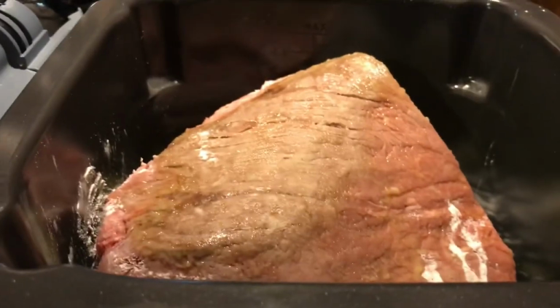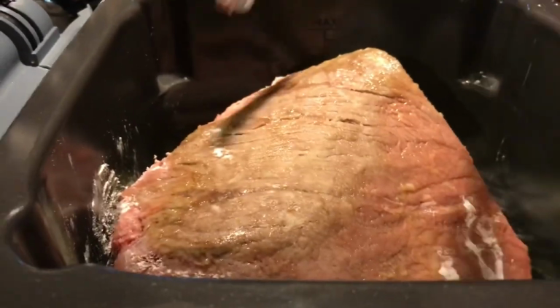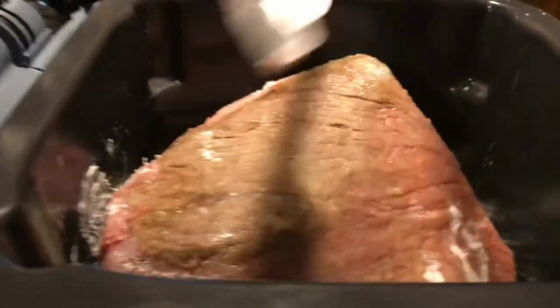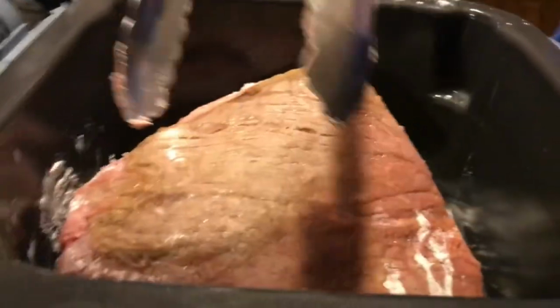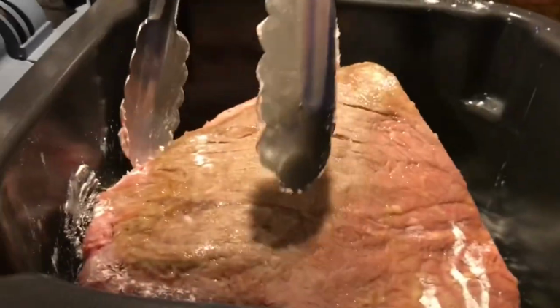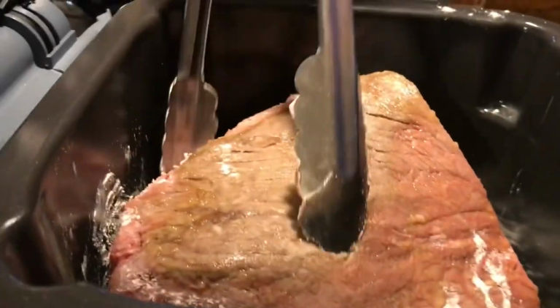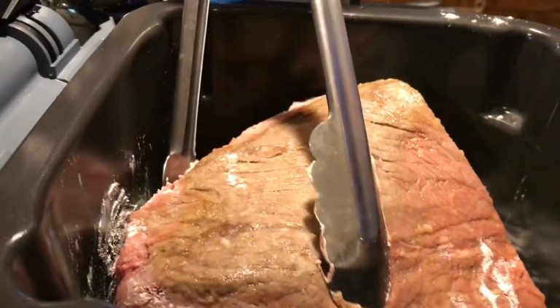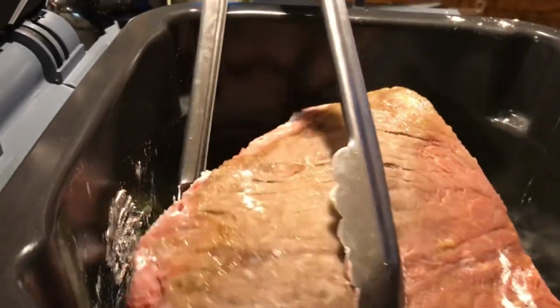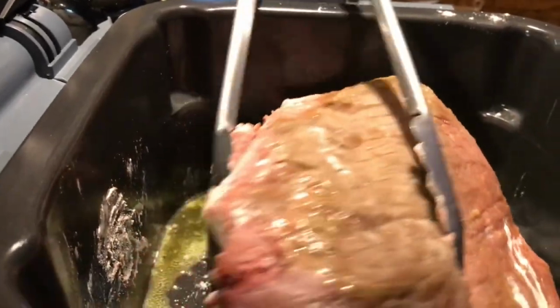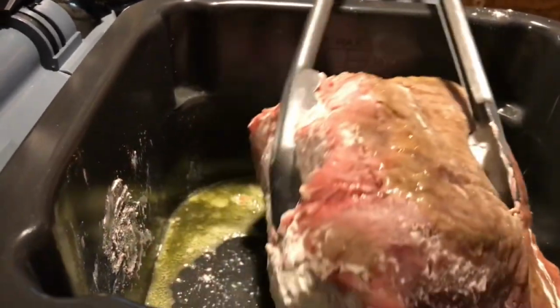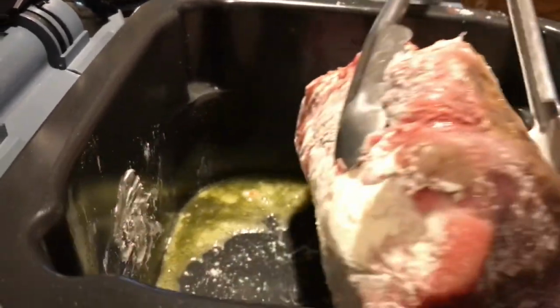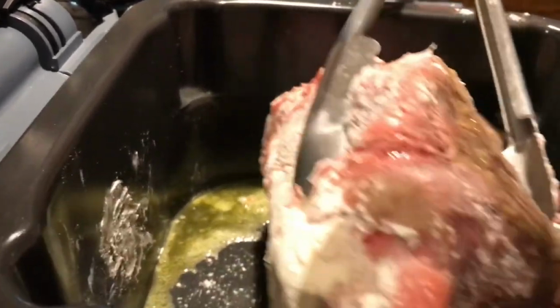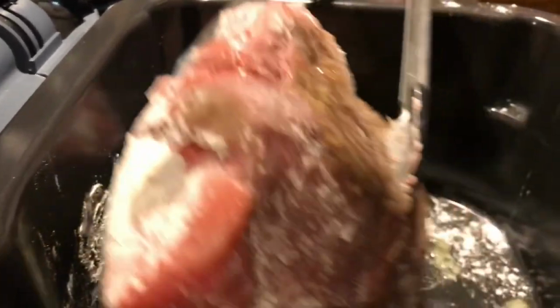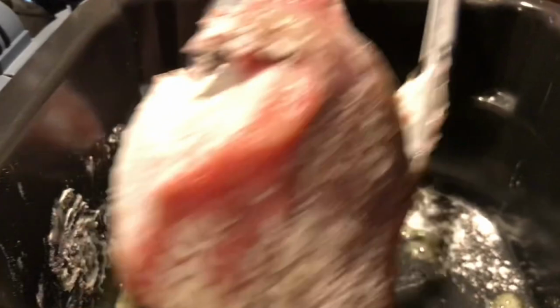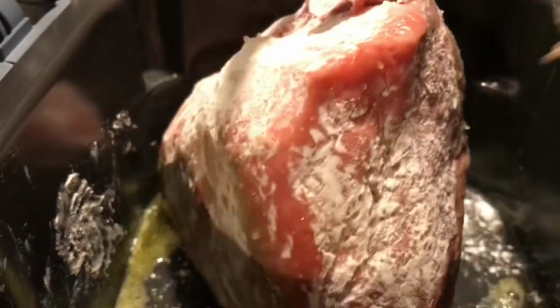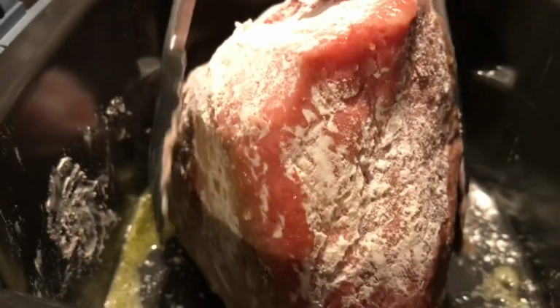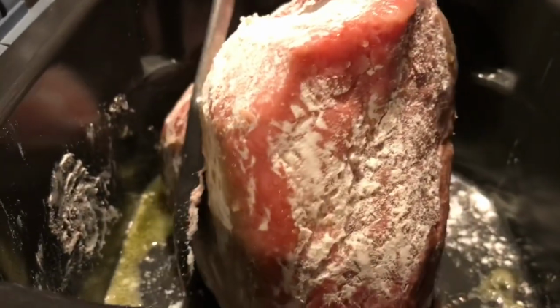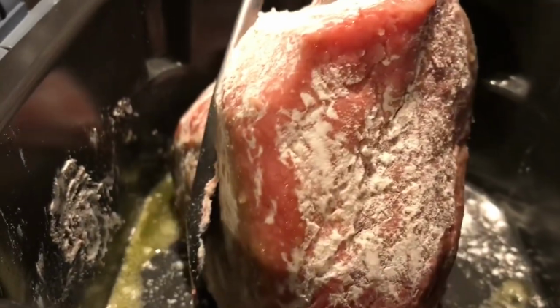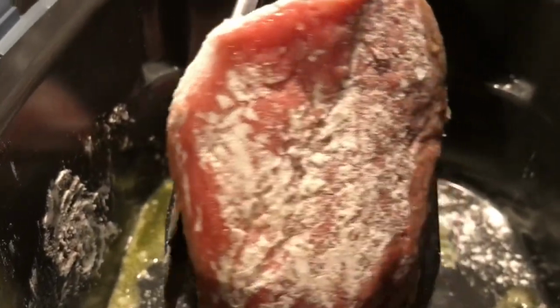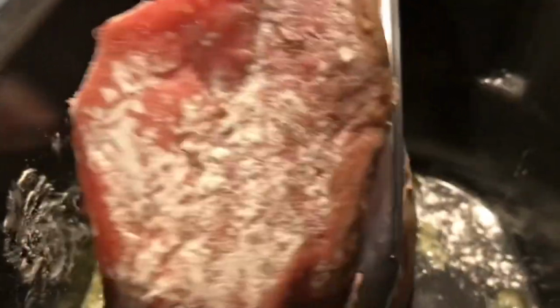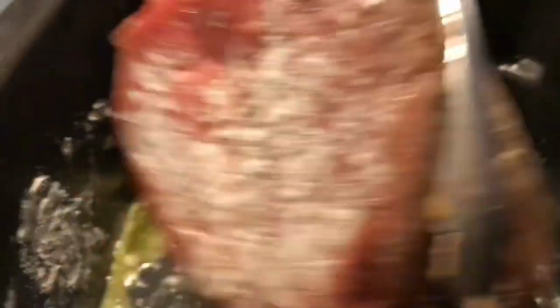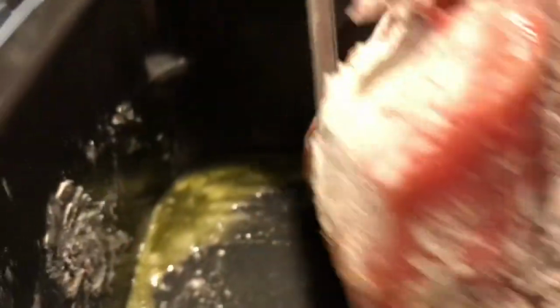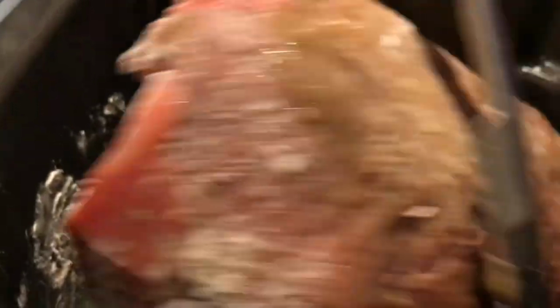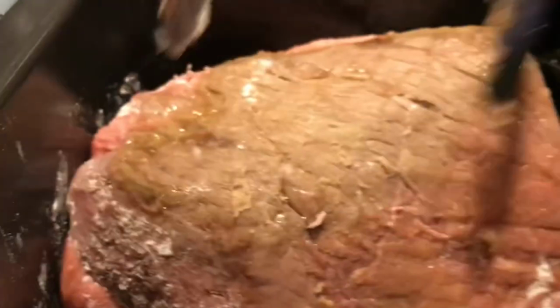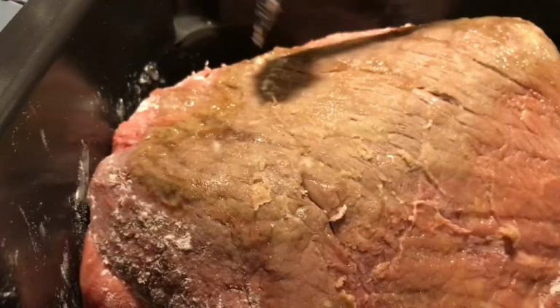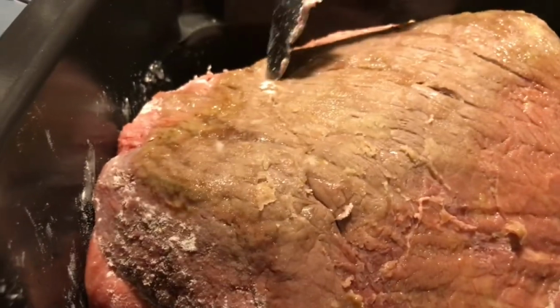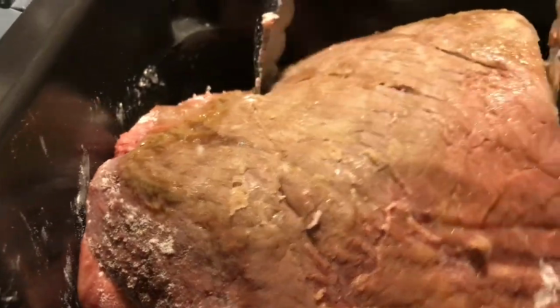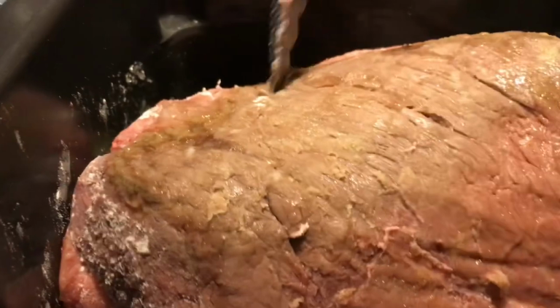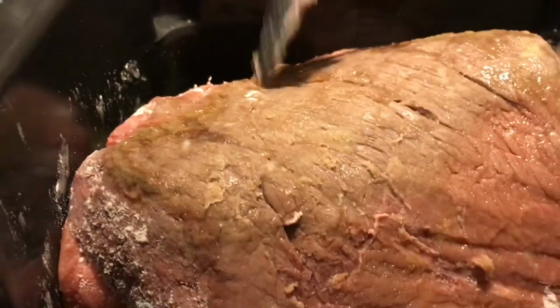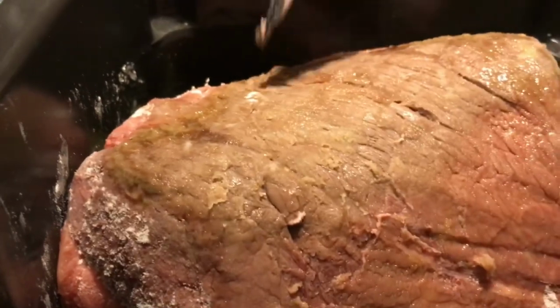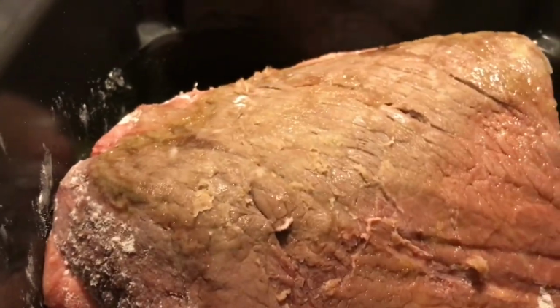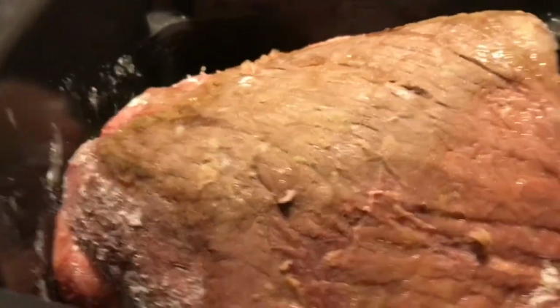I'm using tongs and moving the meat. Let it brown on each side before you move it.